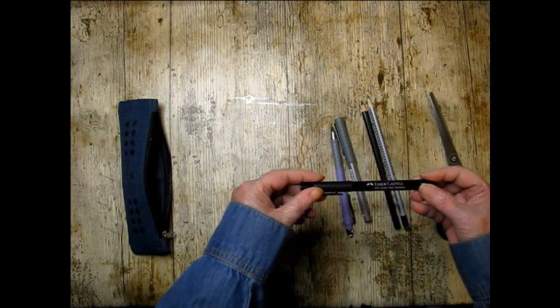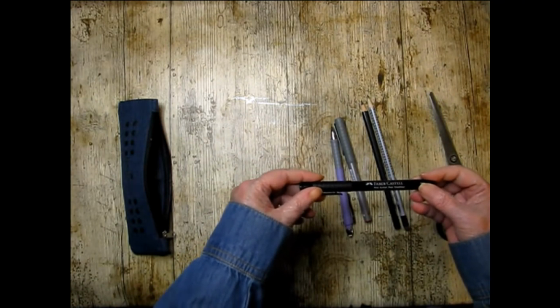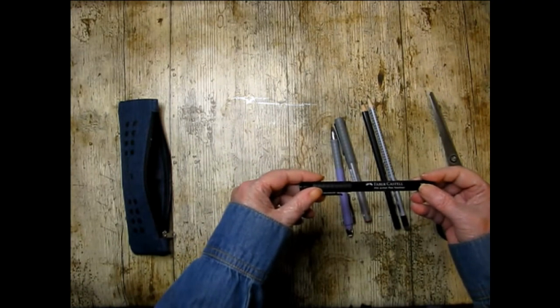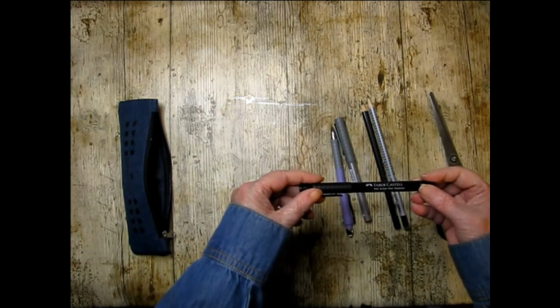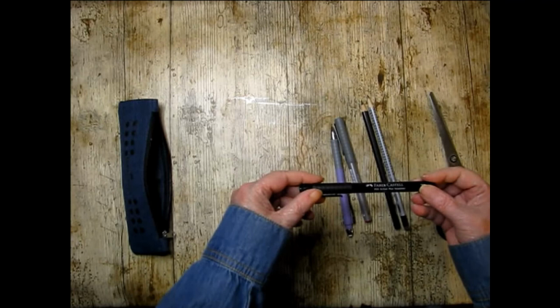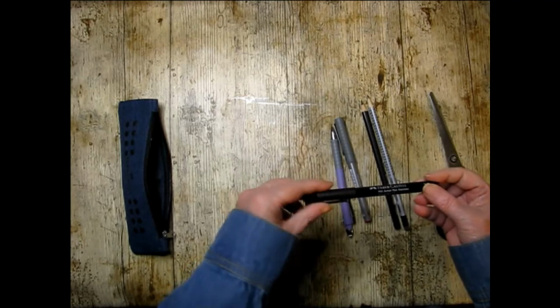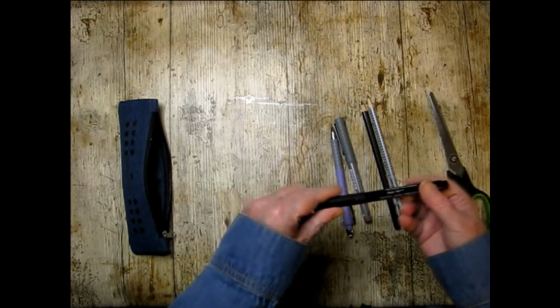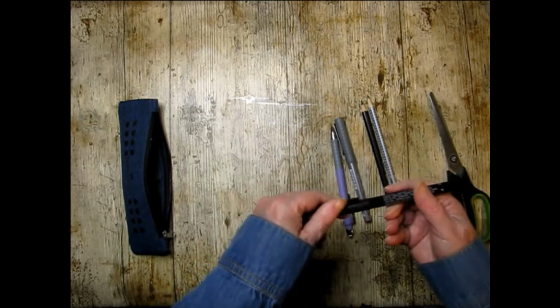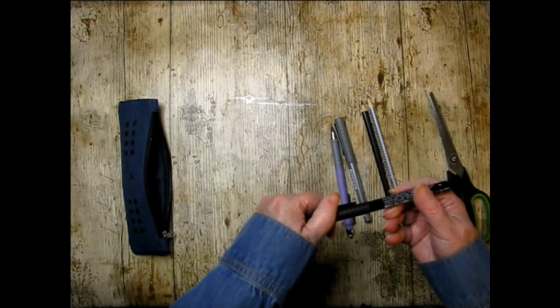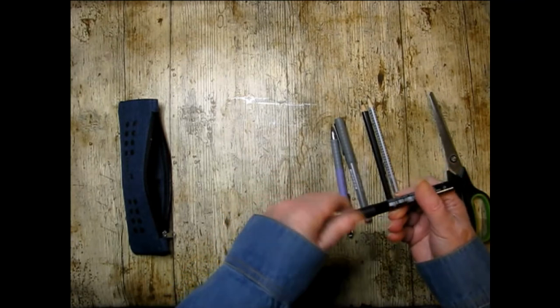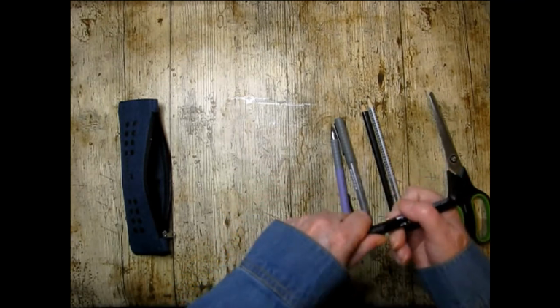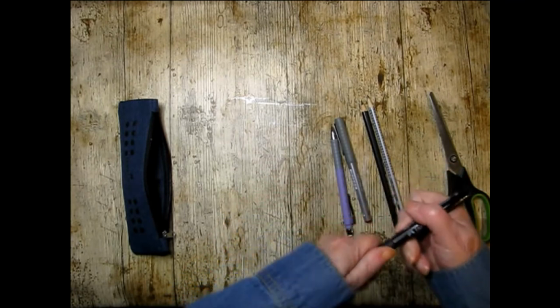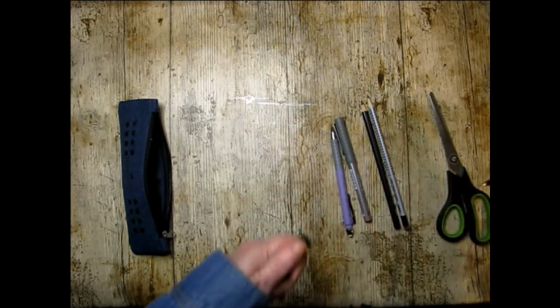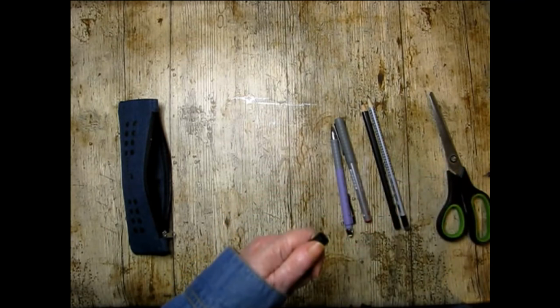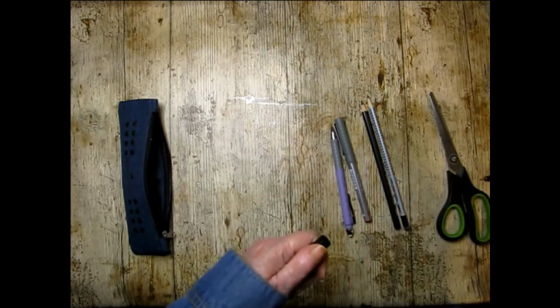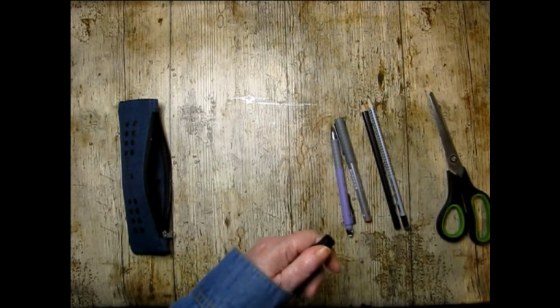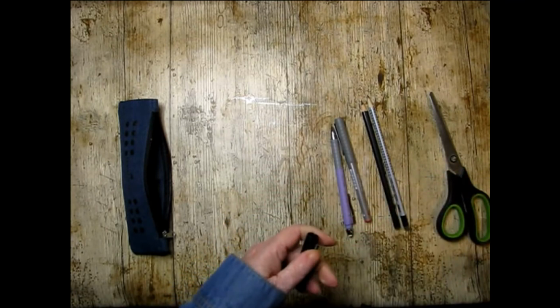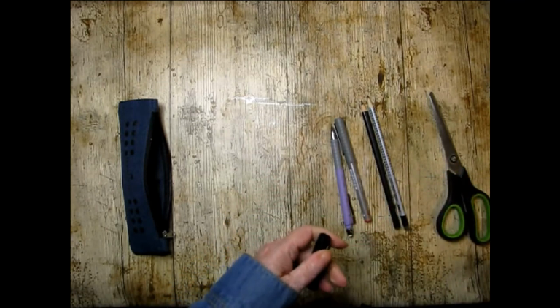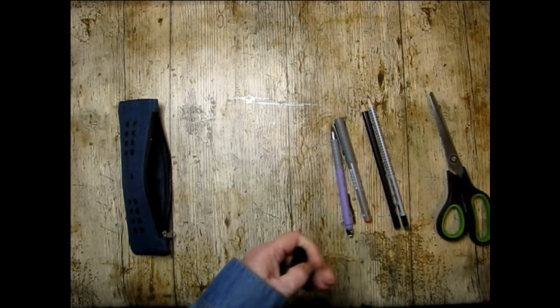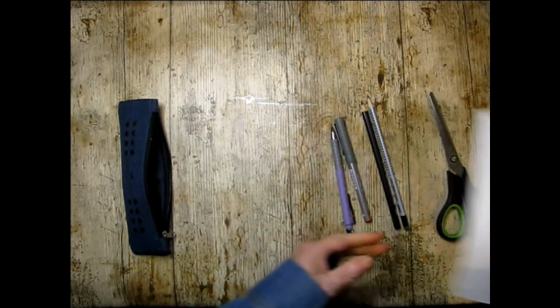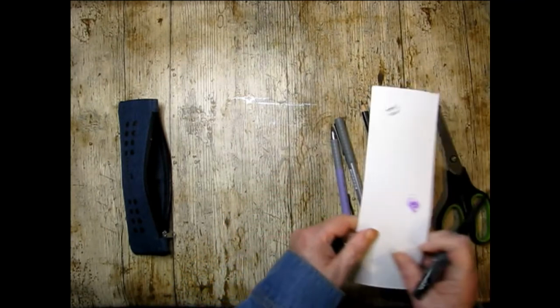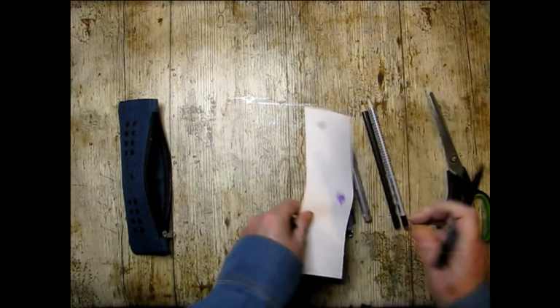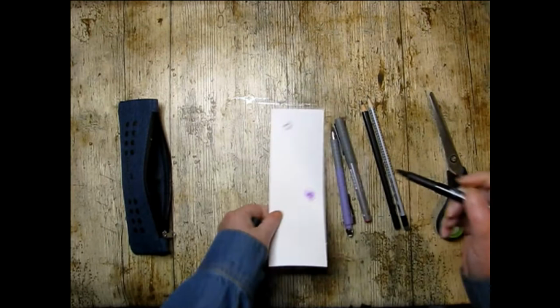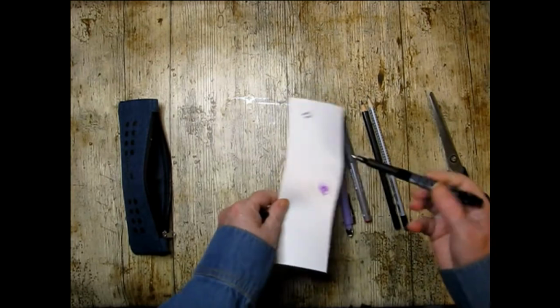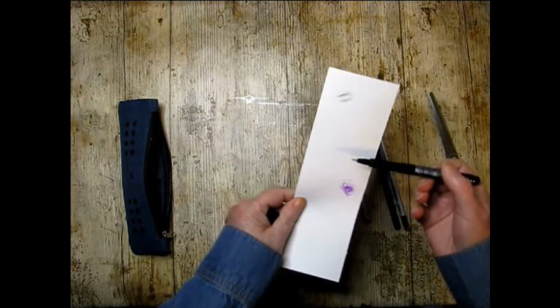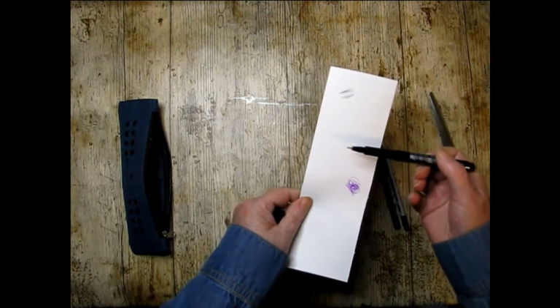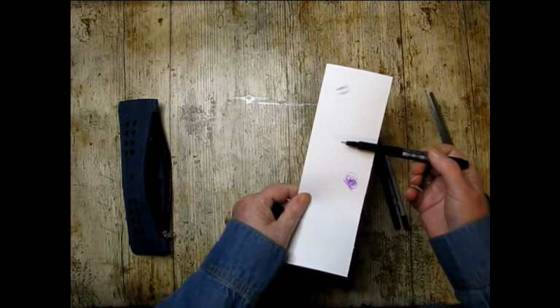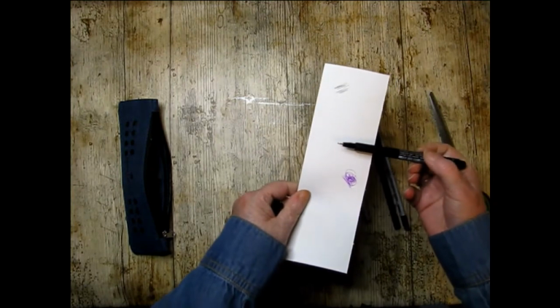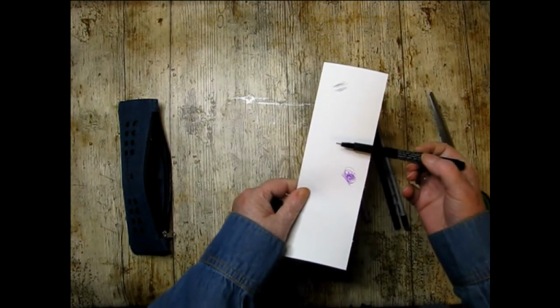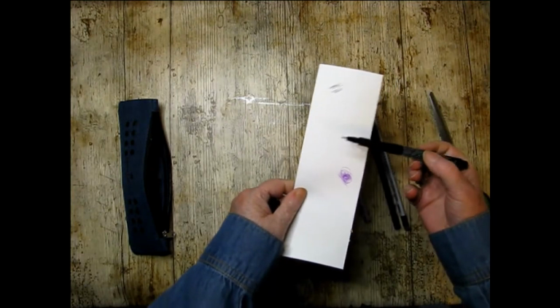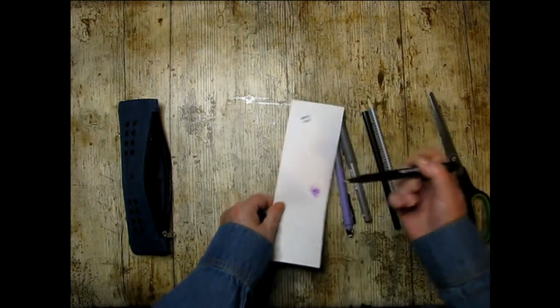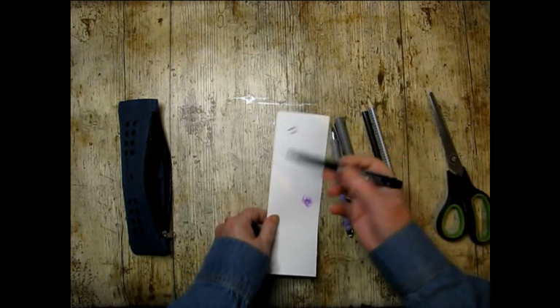There's a Pitt Artist Pen fineliner — and it is indeed a fineliner. Works for me.